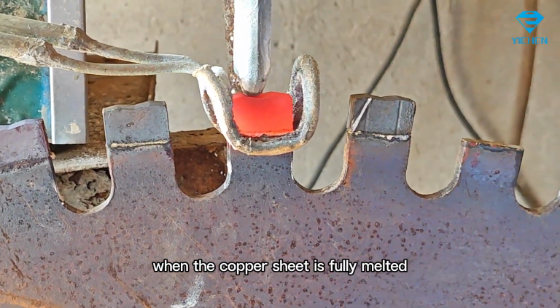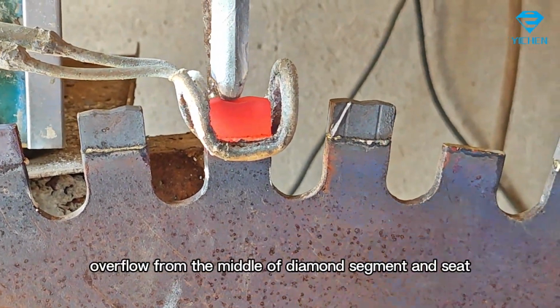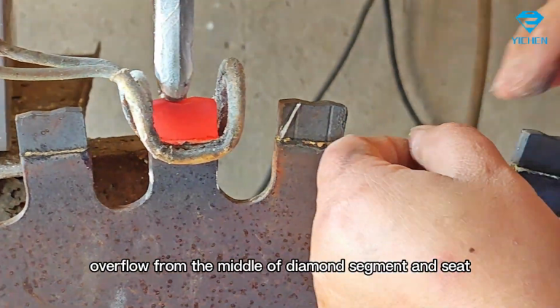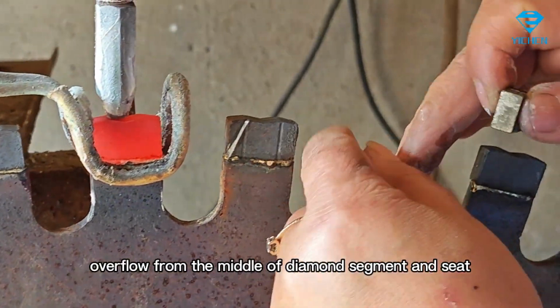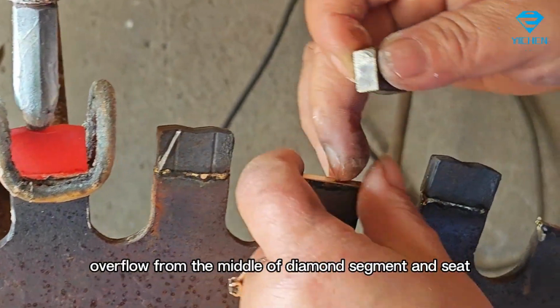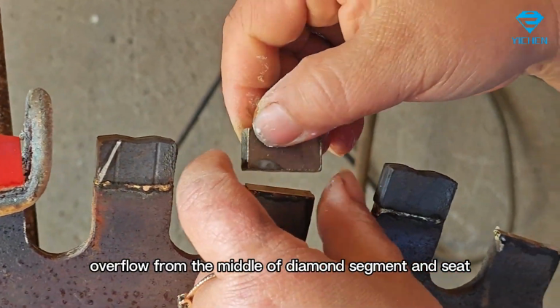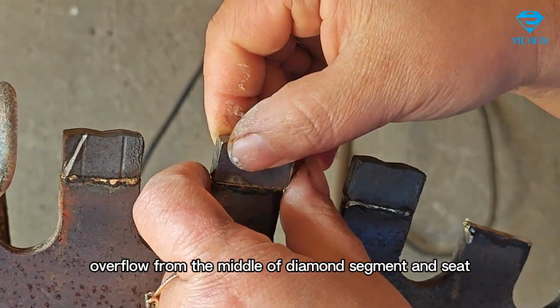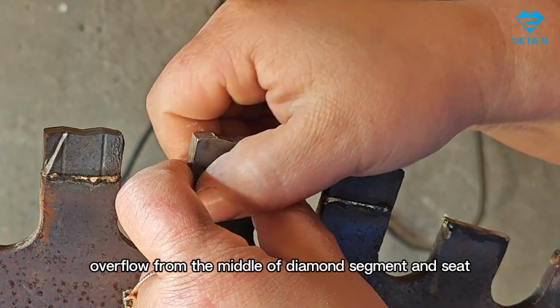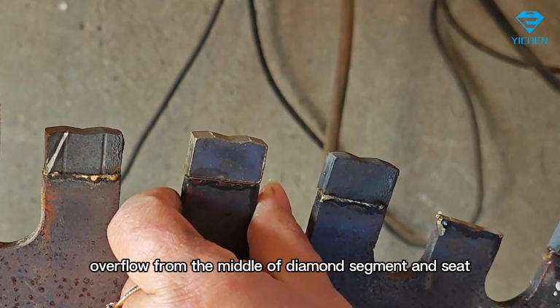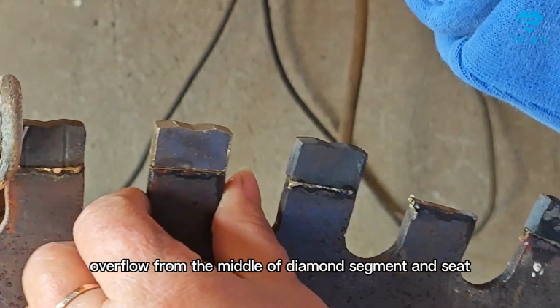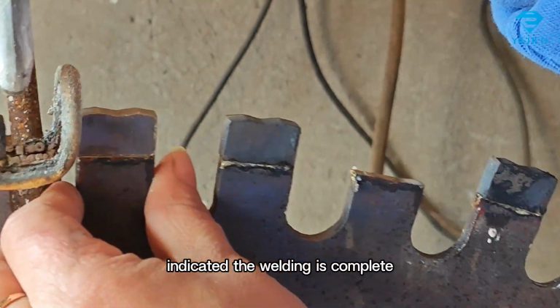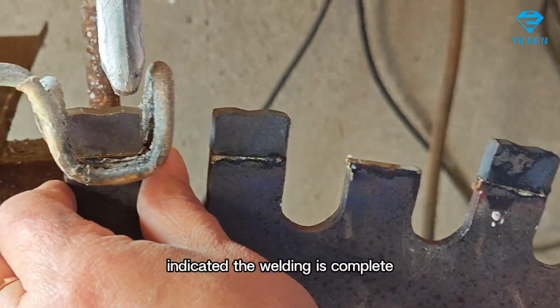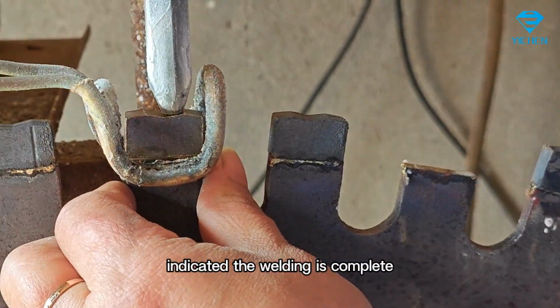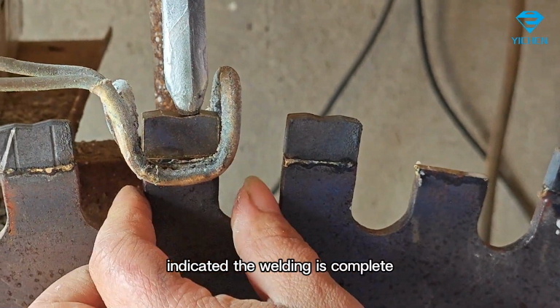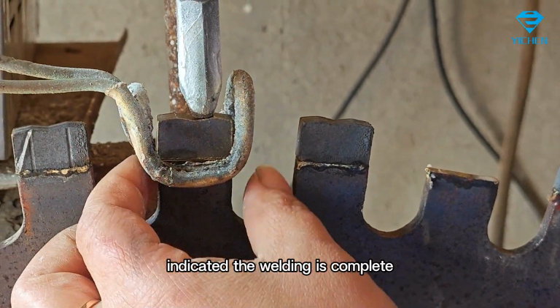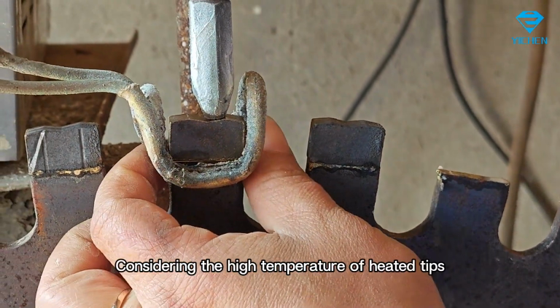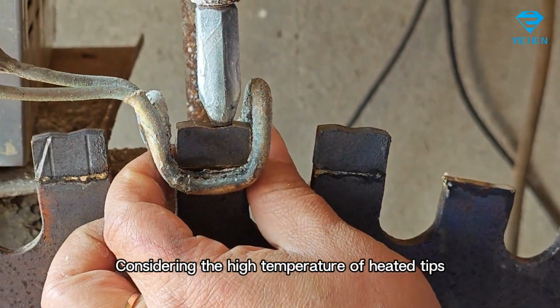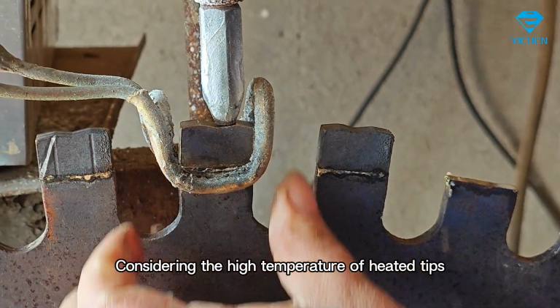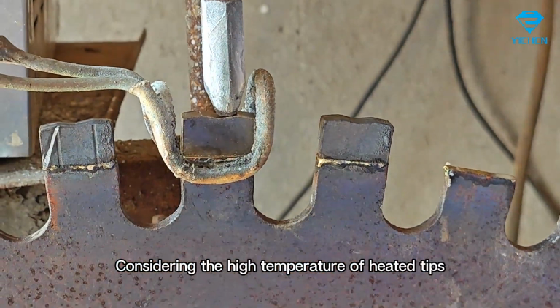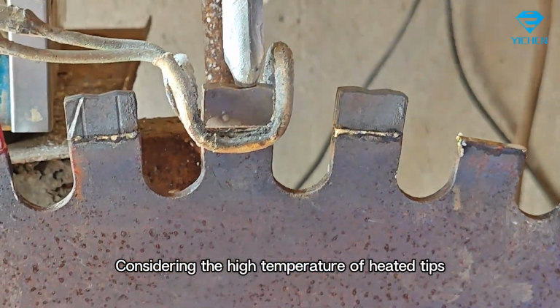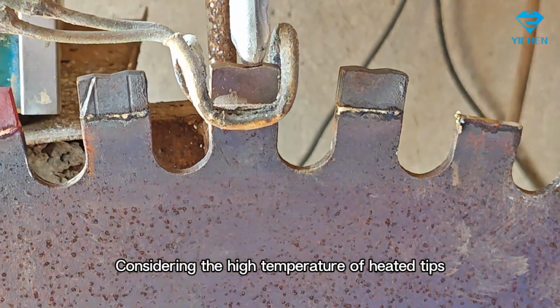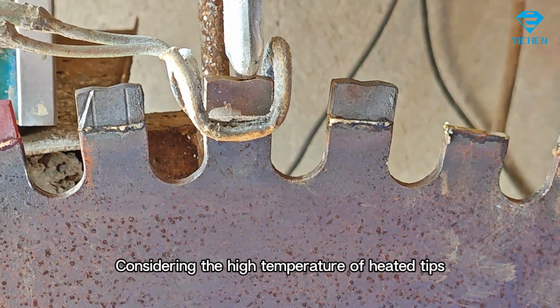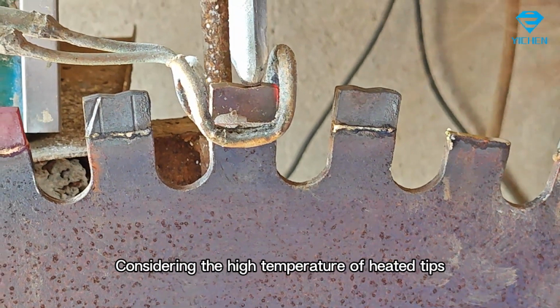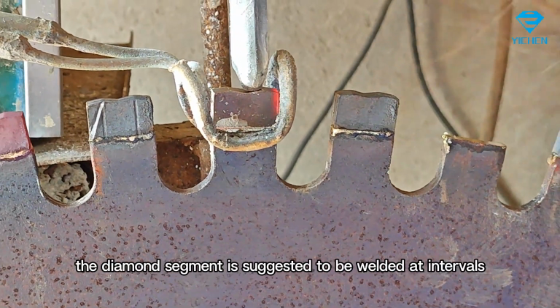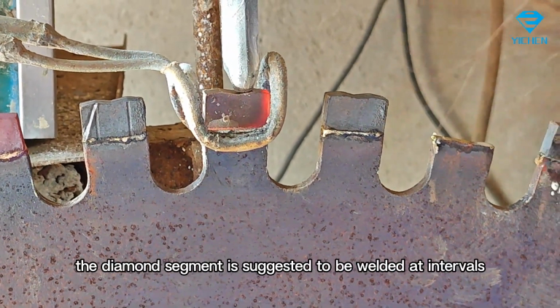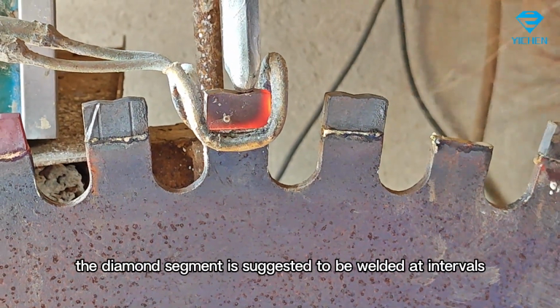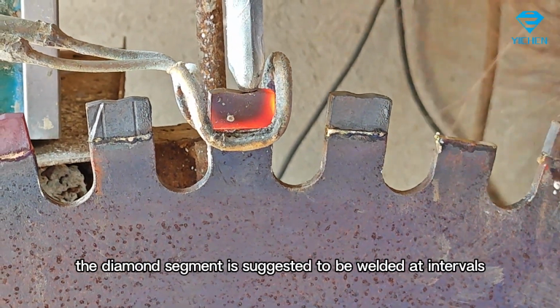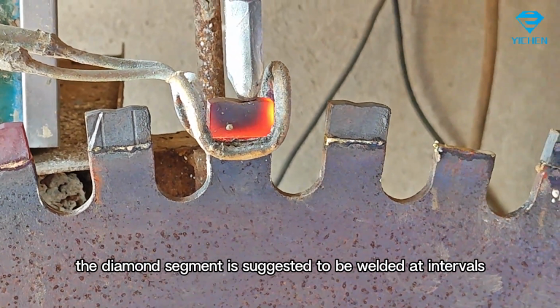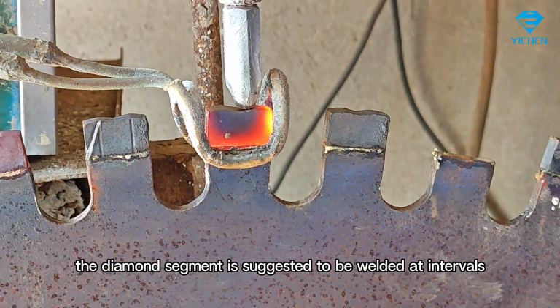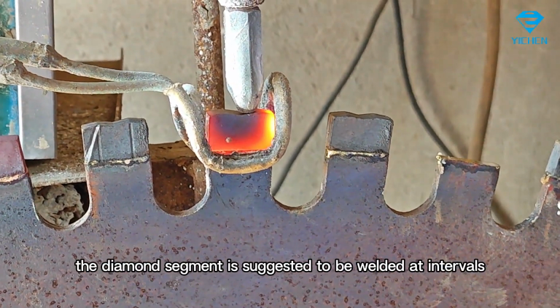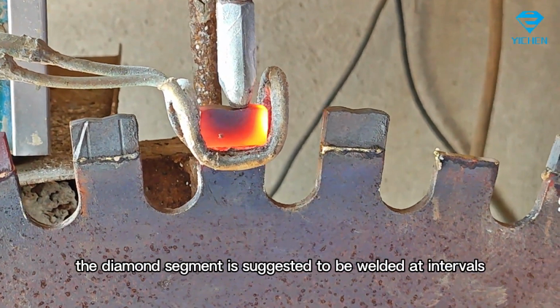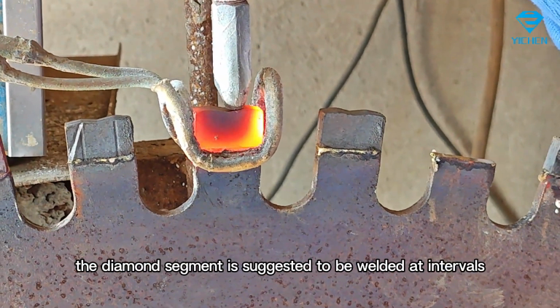When the copper sheet is fully melted and overflows from the middle of the diamond segment and seat, this indicates the welding is complete. Considering the high temperature of the heated tips, the diamond segment is suggested to be welded at intervals.